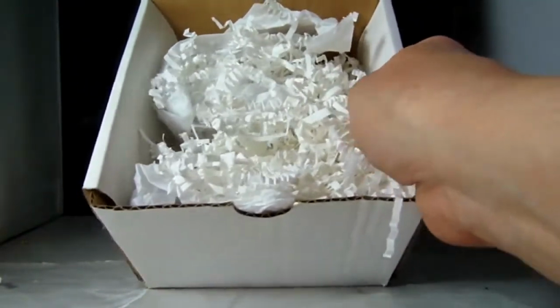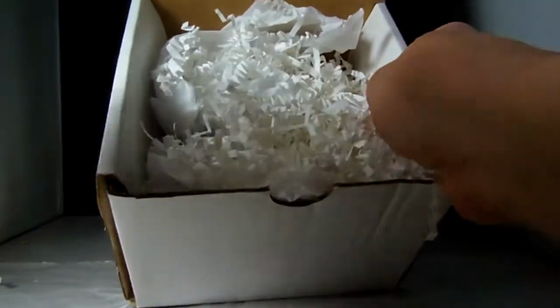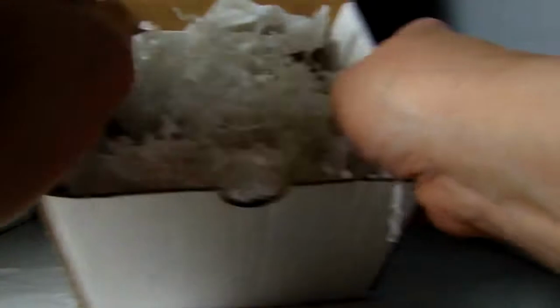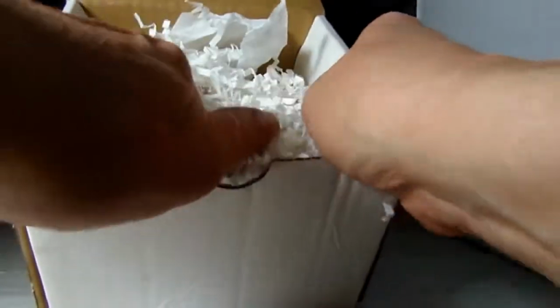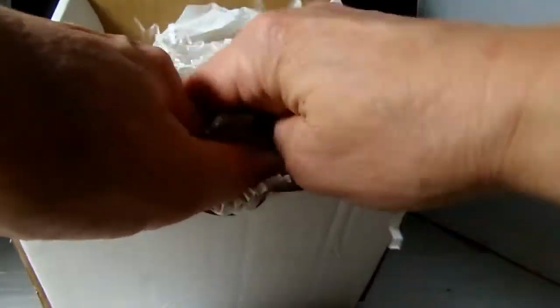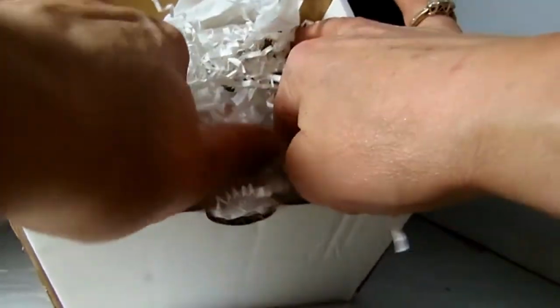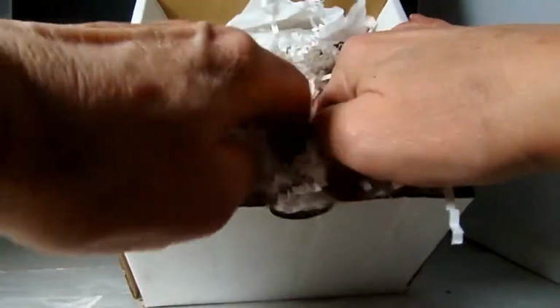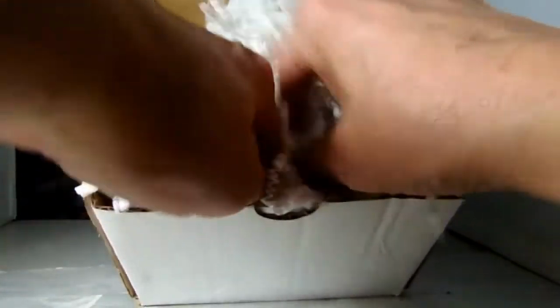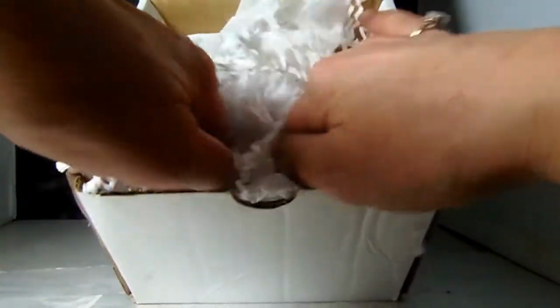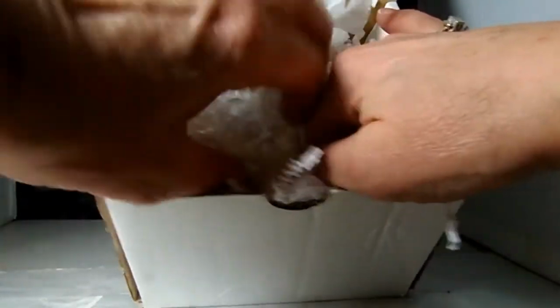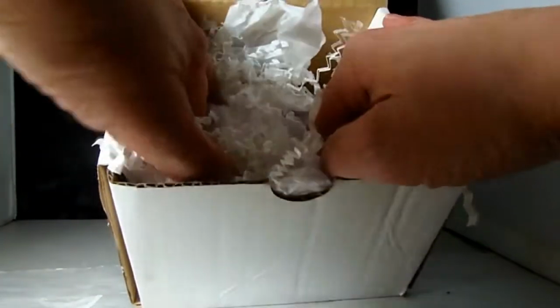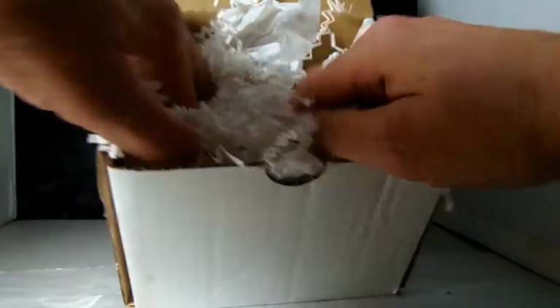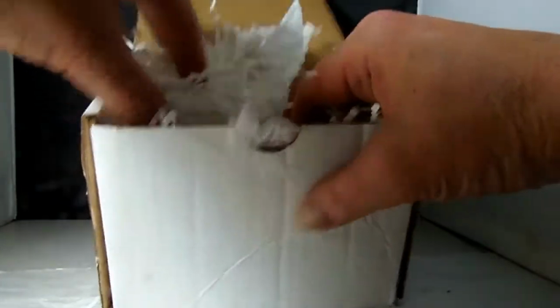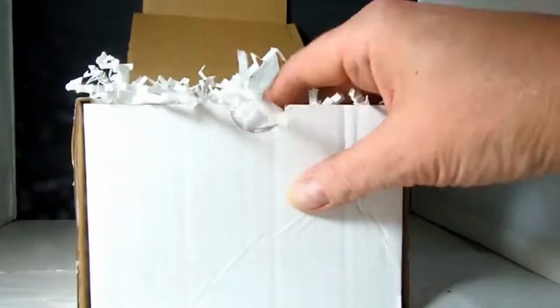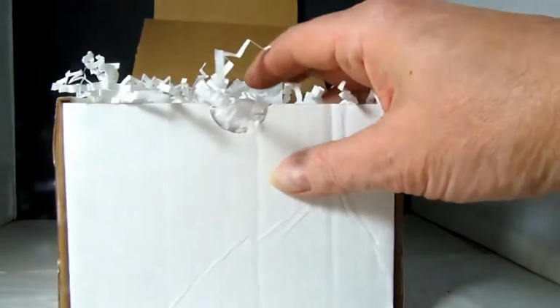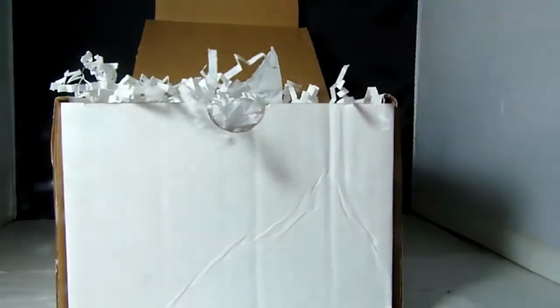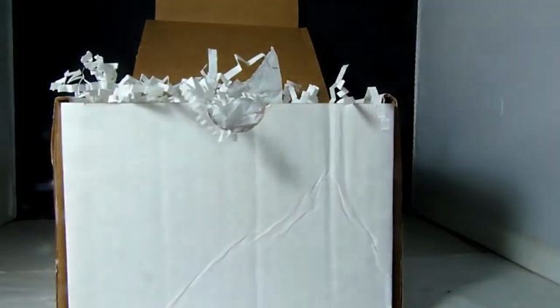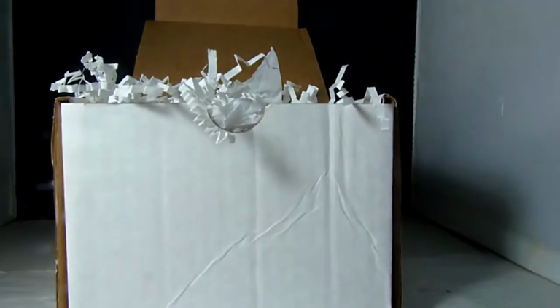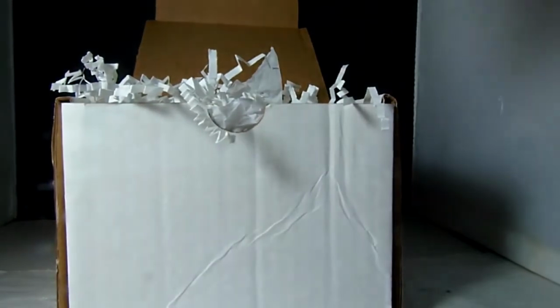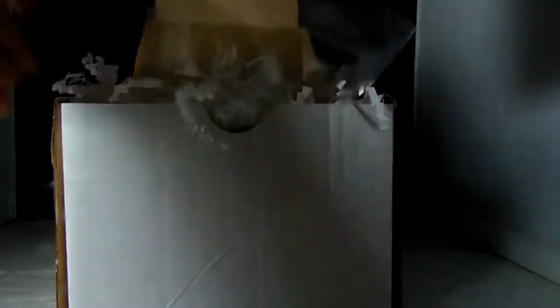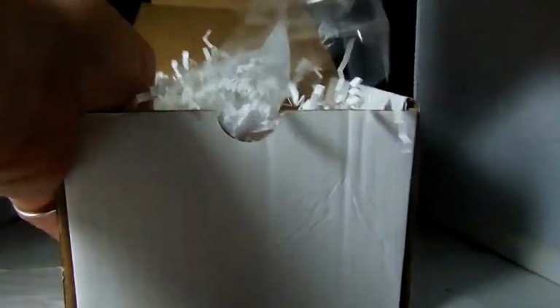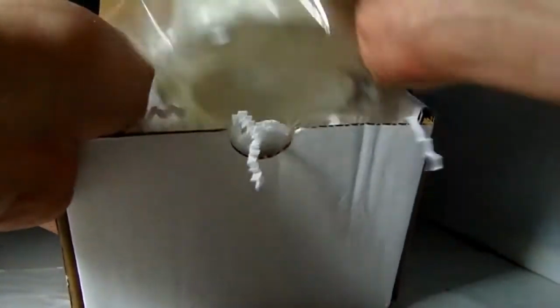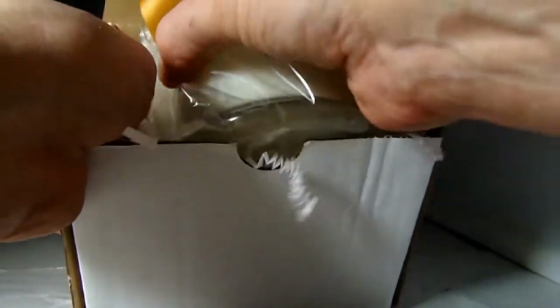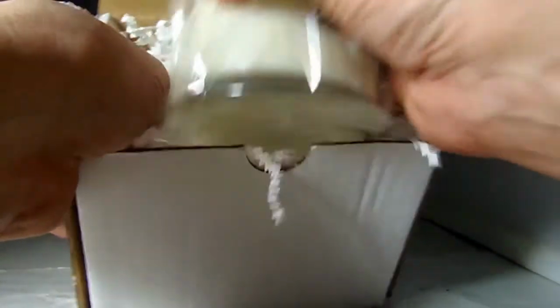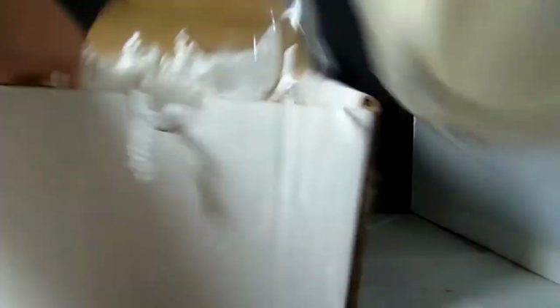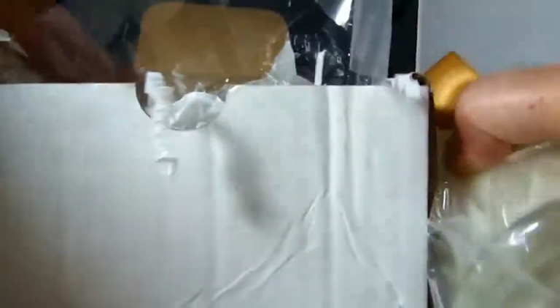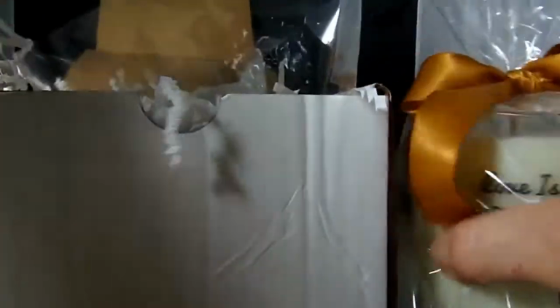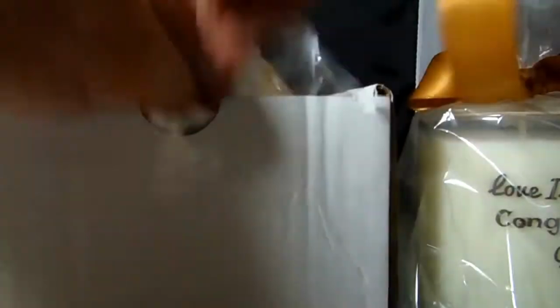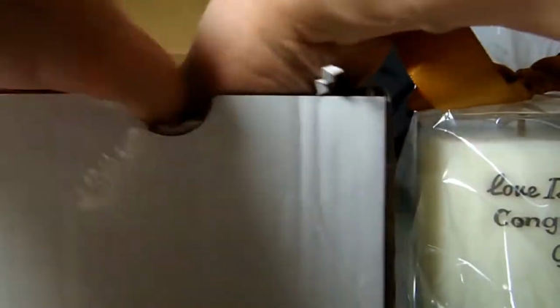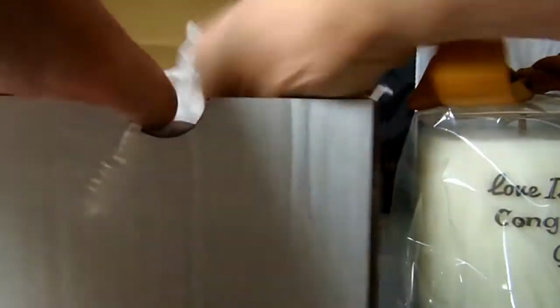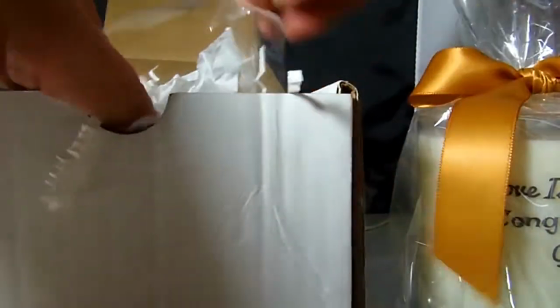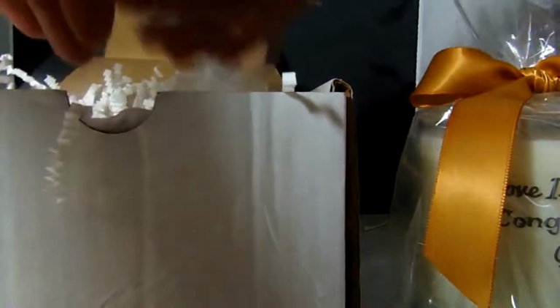Now I'm going to put it in the box — it has tissue paper and white curly filler. I'm going to lay the candle in there and adjust the tissue paper so it looks beautiful.